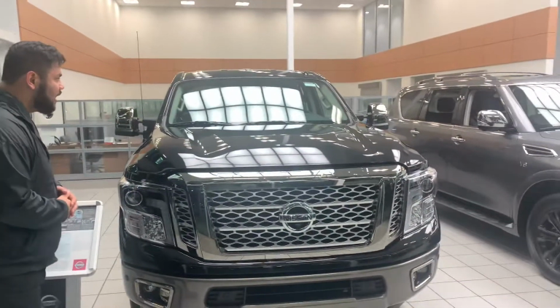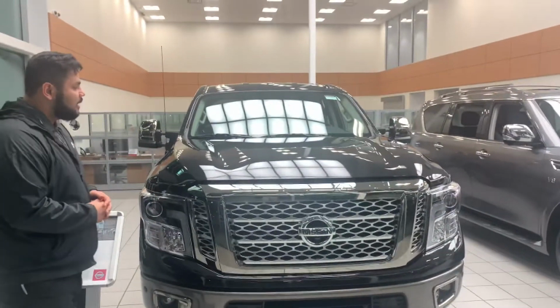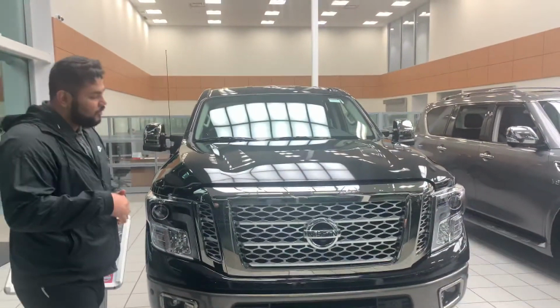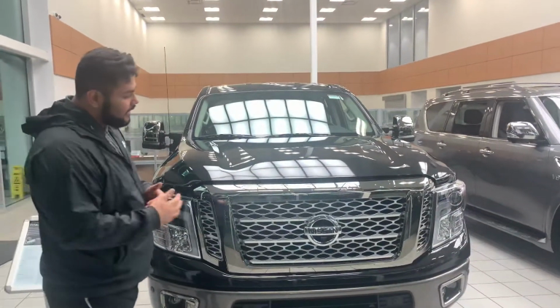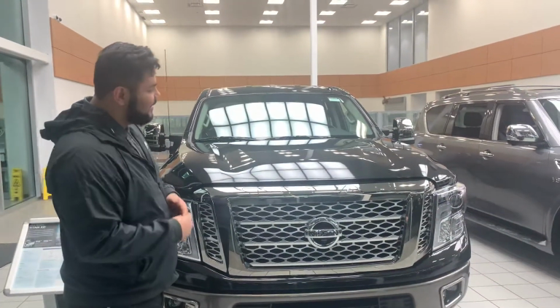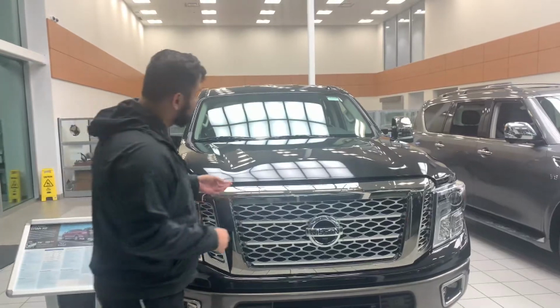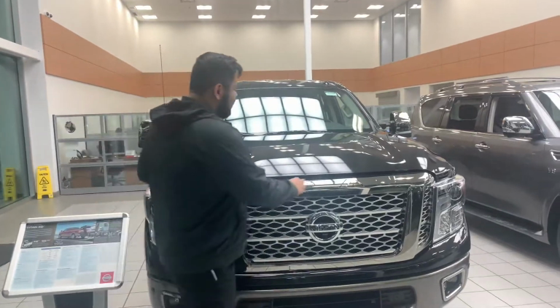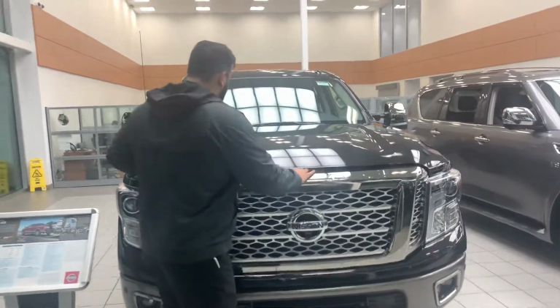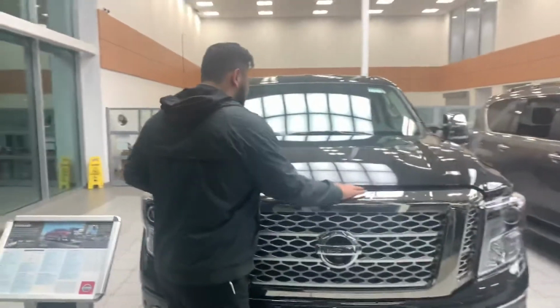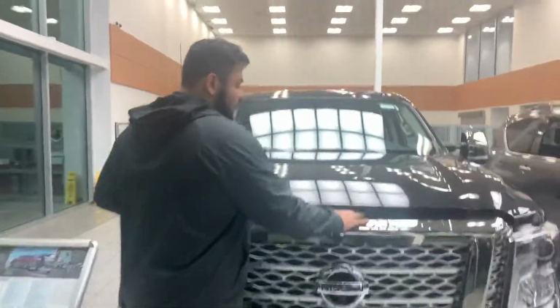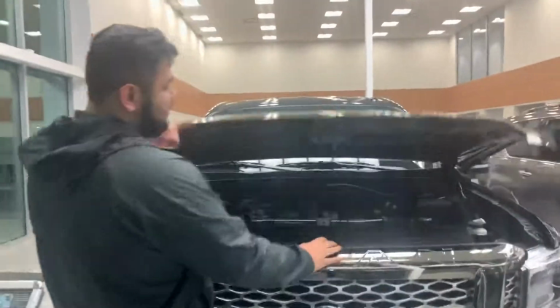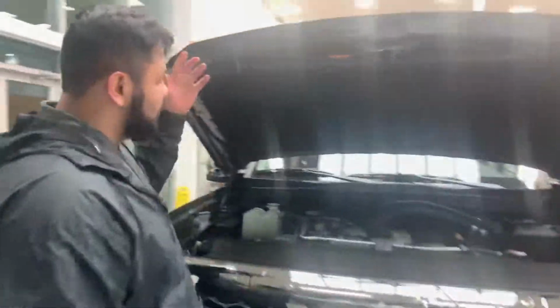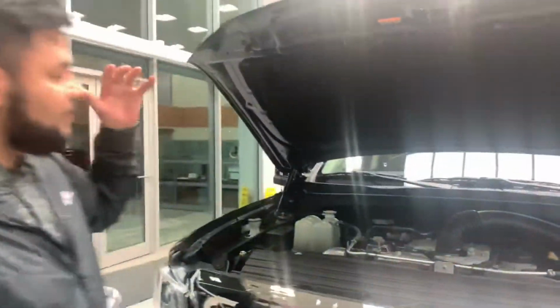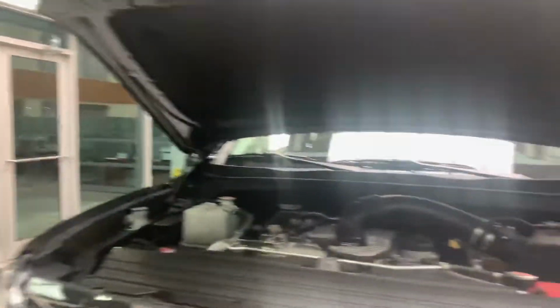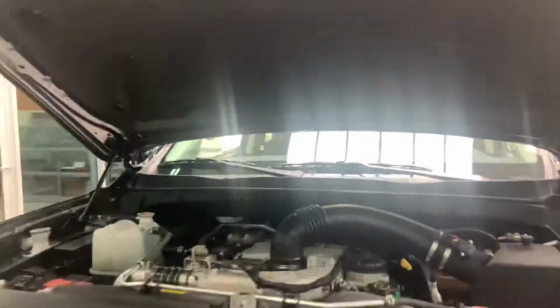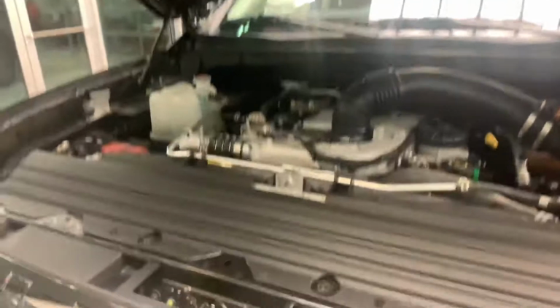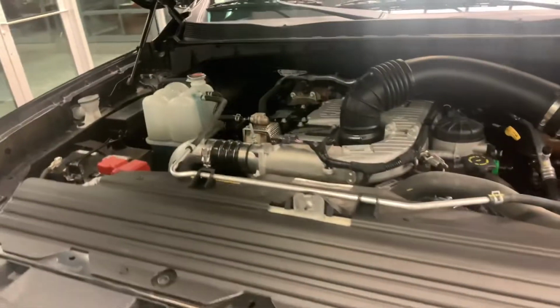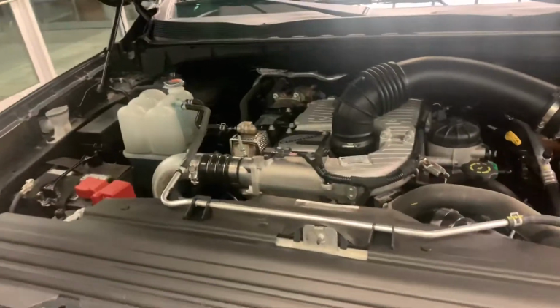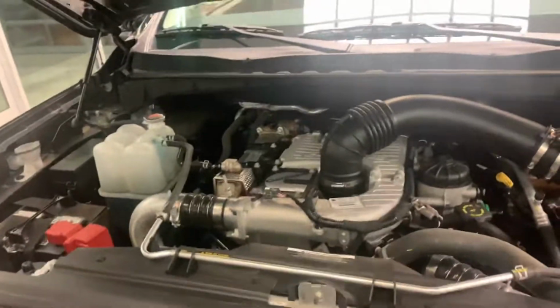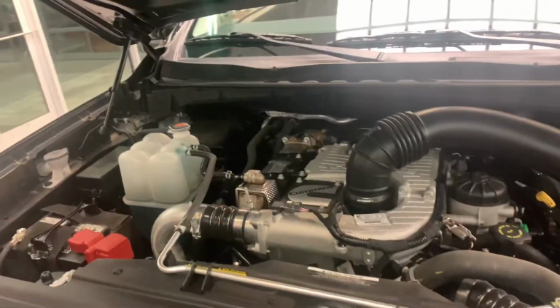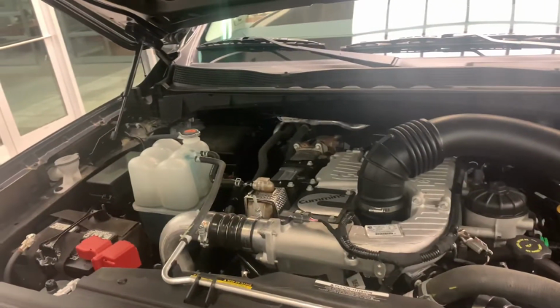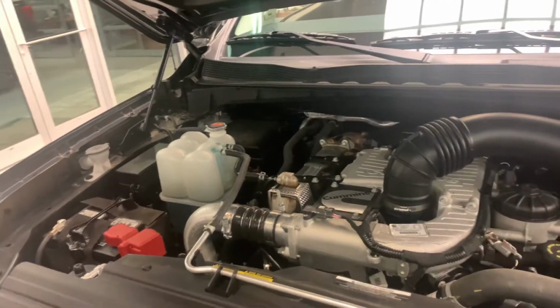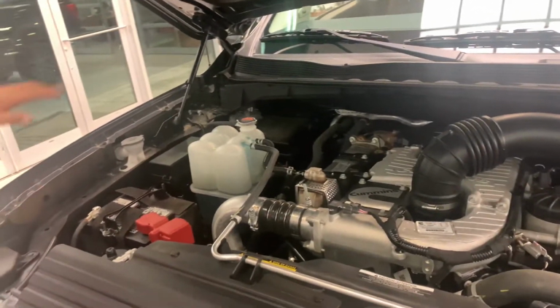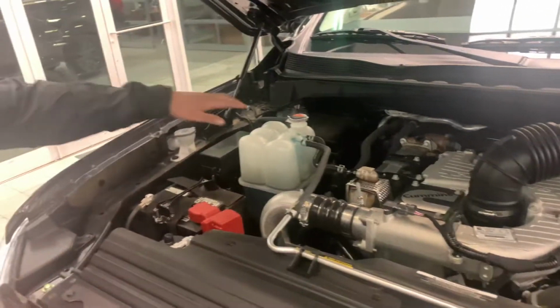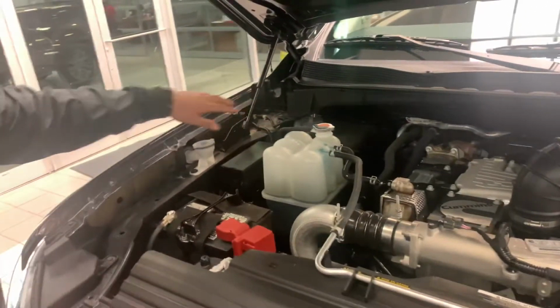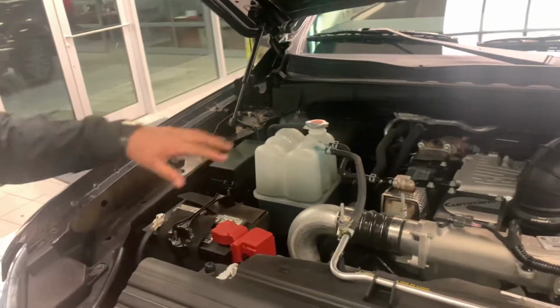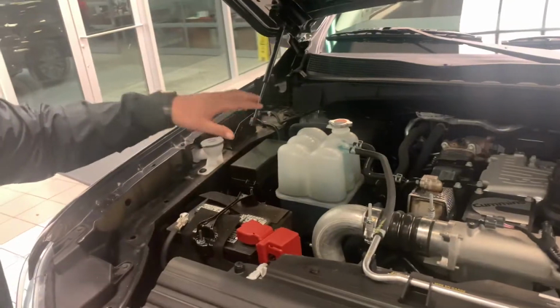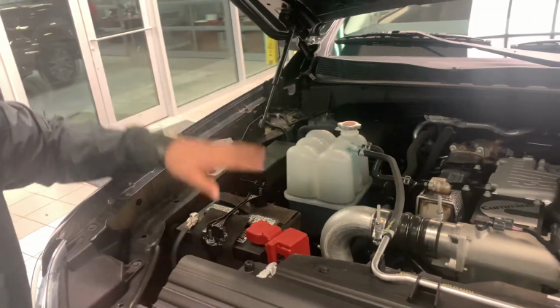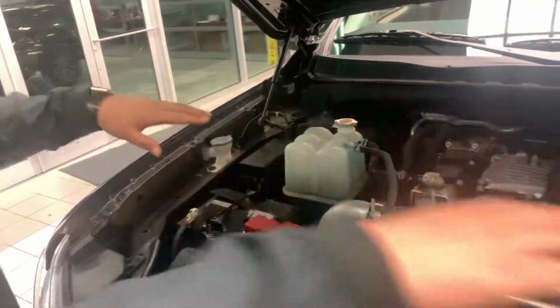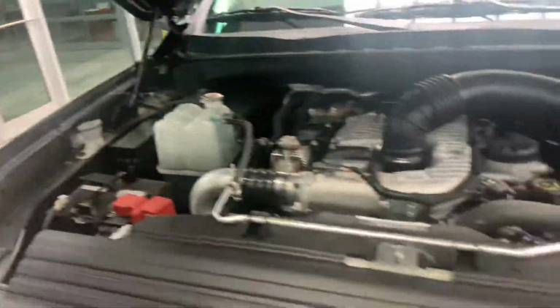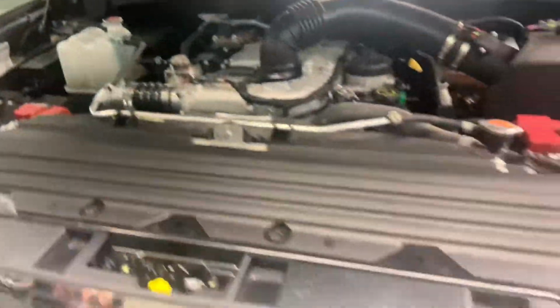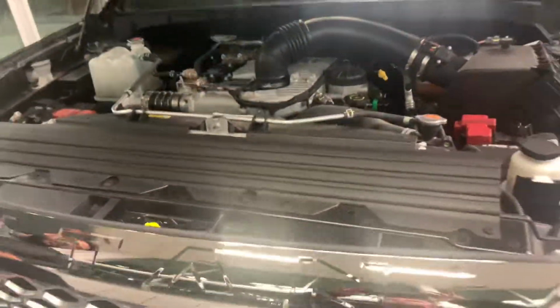Giving you a closer look at that beautiful 2019 Nissan Titan. So under the hood on this guy you're actually going to get a very powerful 5-liter V8 Cummins engine, which is absolutely amazing for towing or anything like that. All your essential fluids are near the side here, and of course you've got your two batteries near the front here as well.